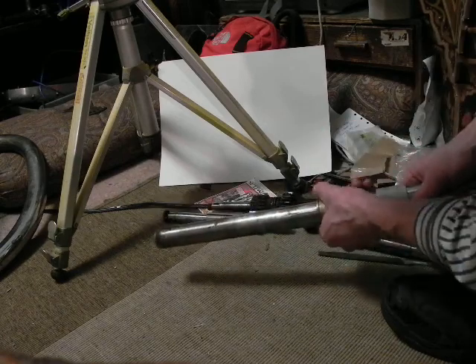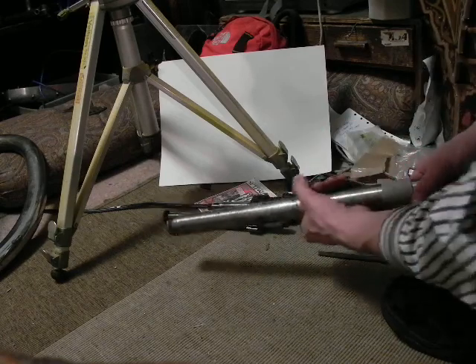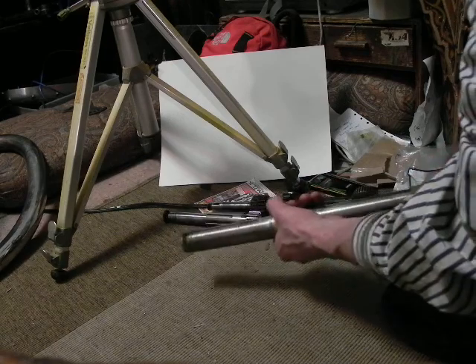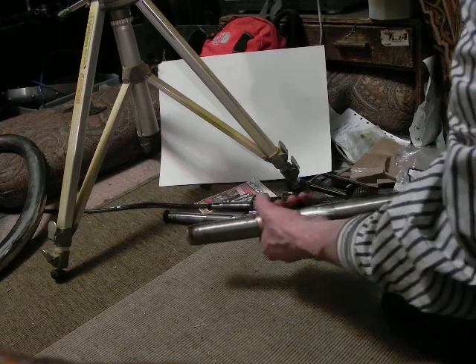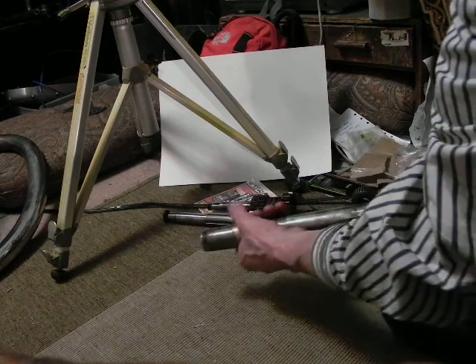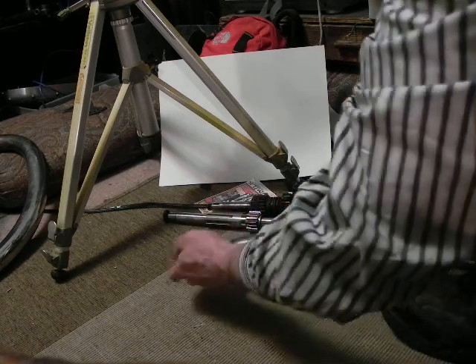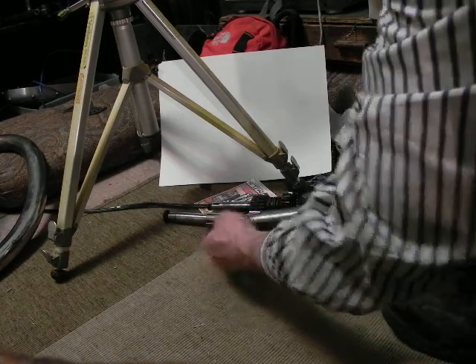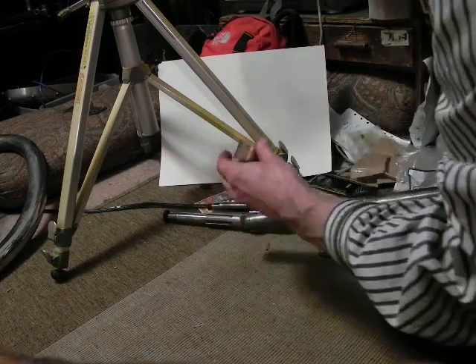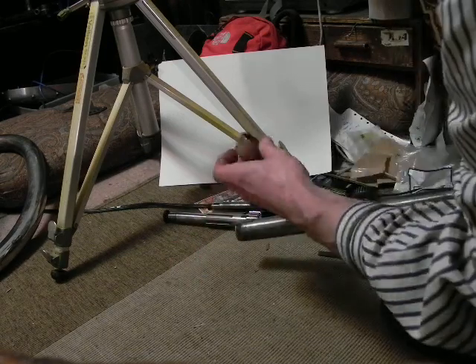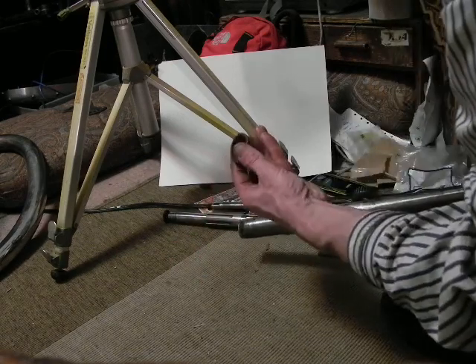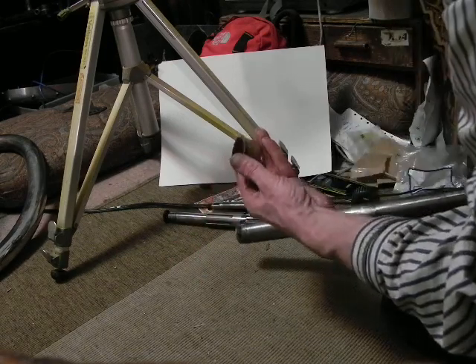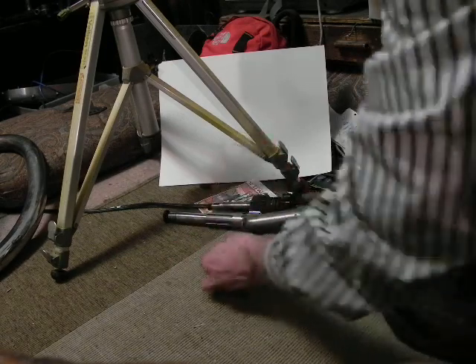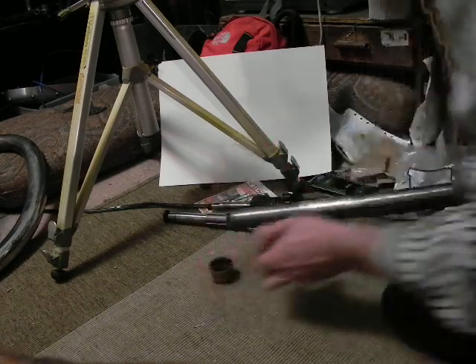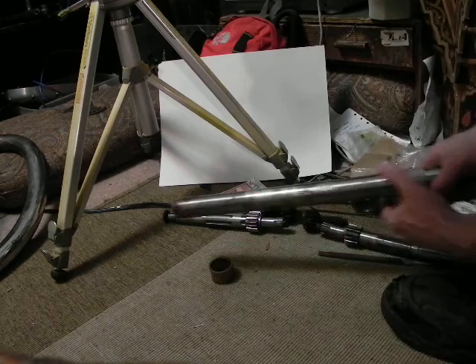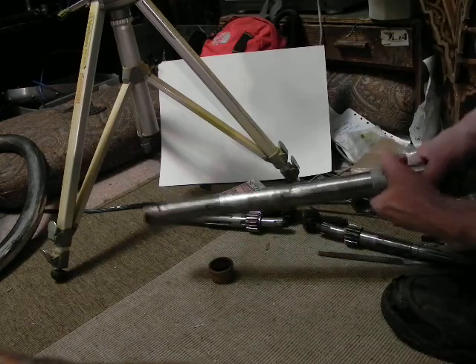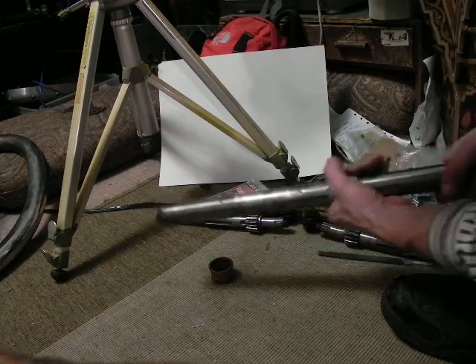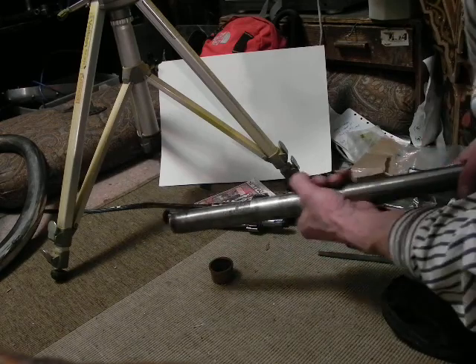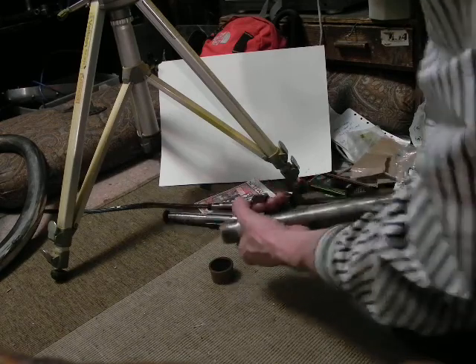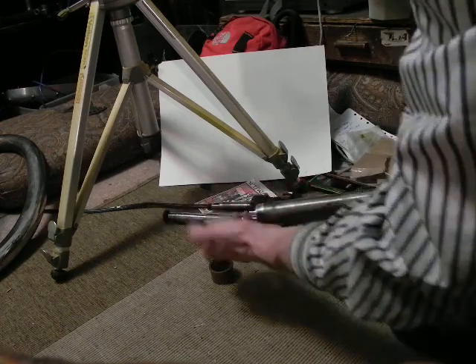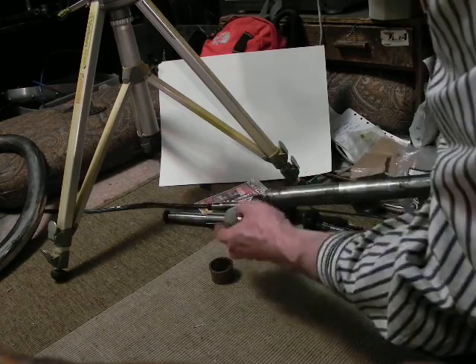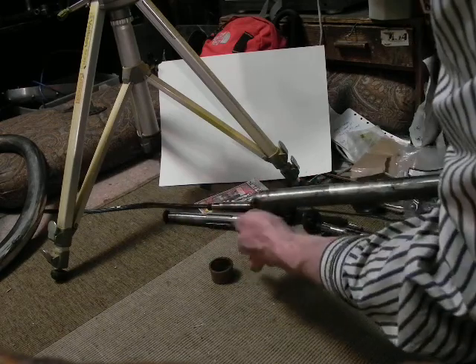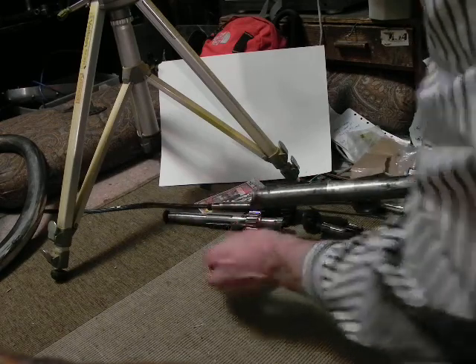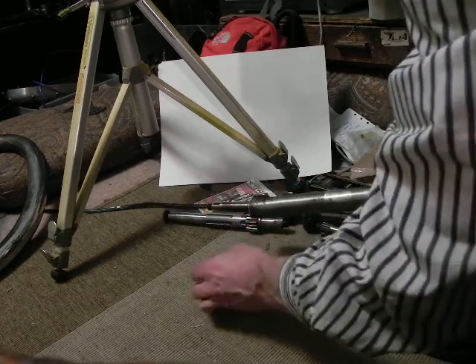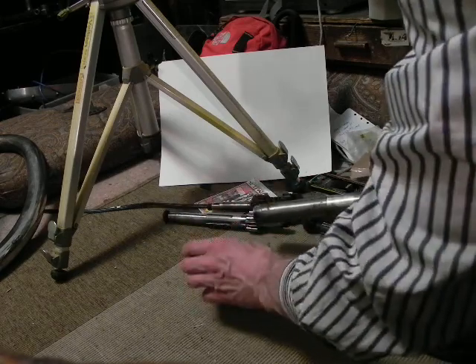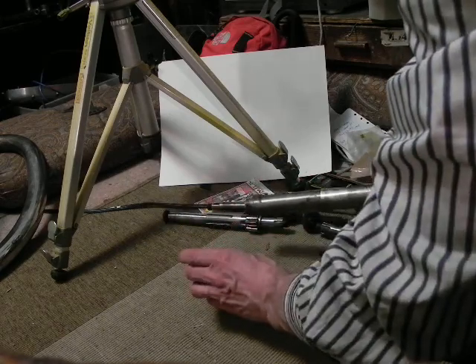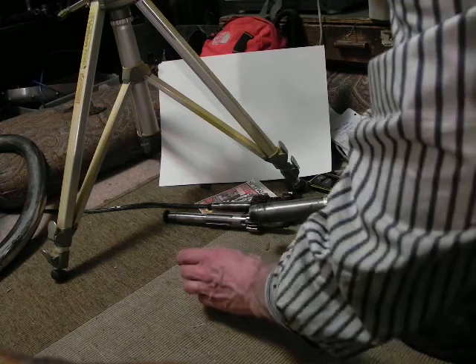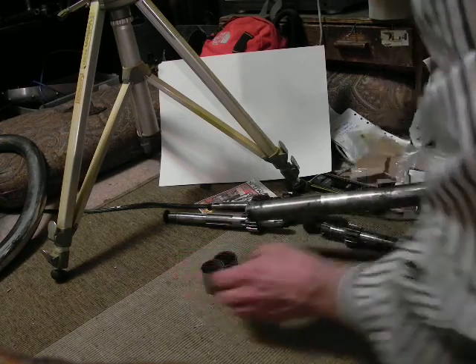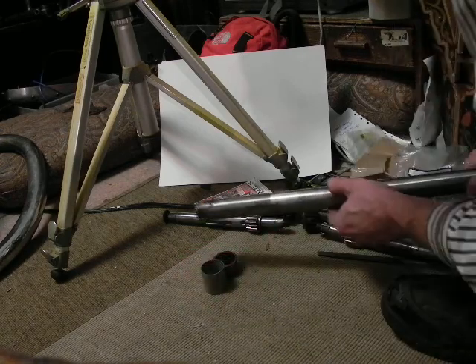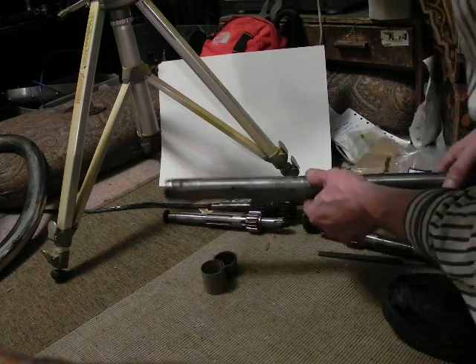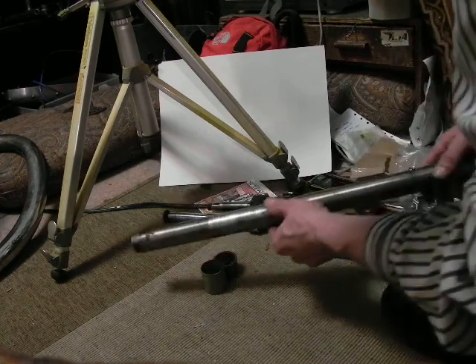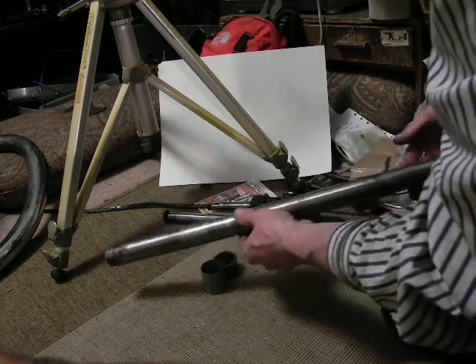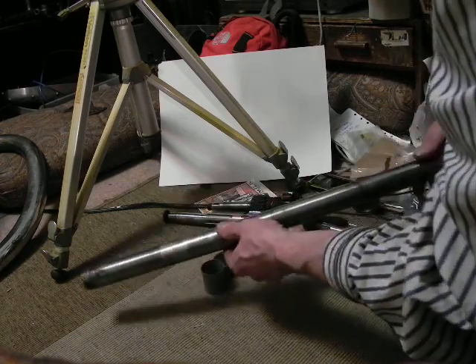These are 33 millimeters, and there's our bush. It really isn't in that bad of shape. I wanted to save these just in case they were in tolerances.